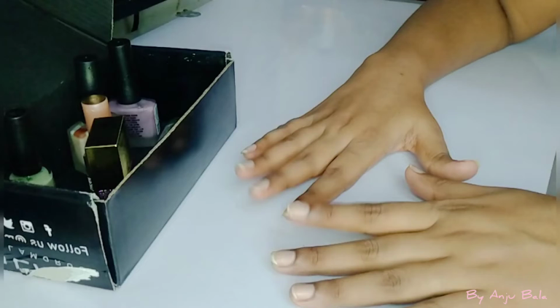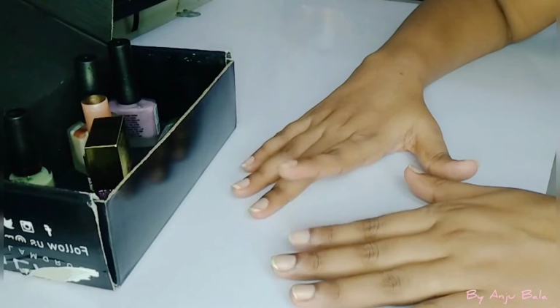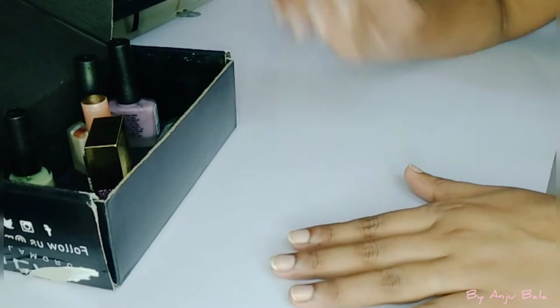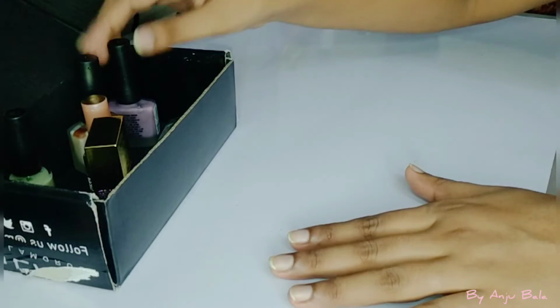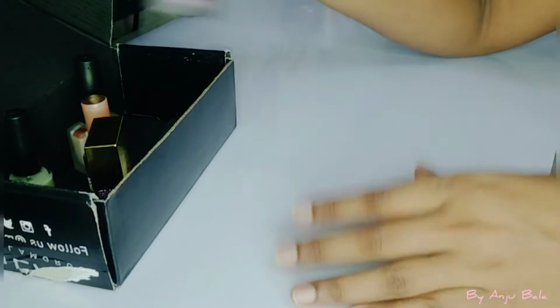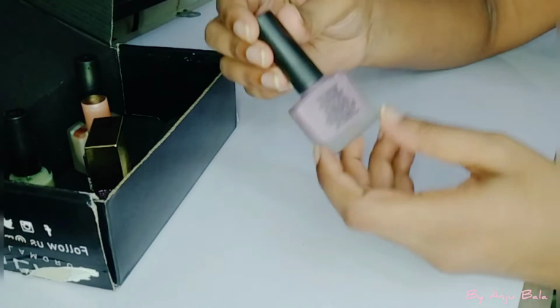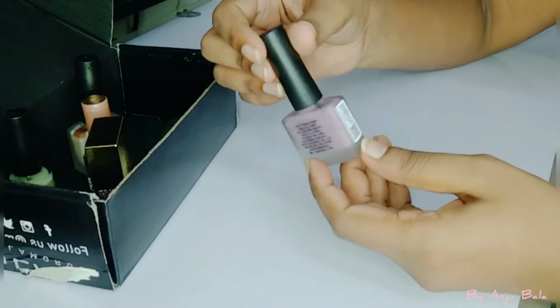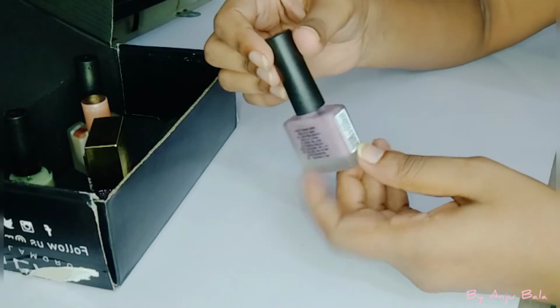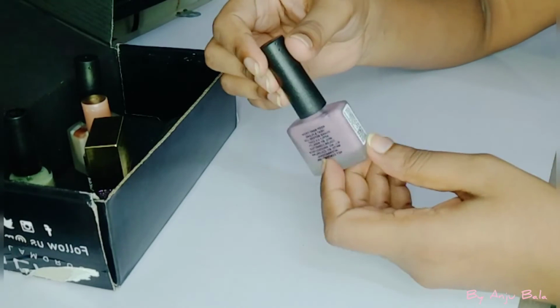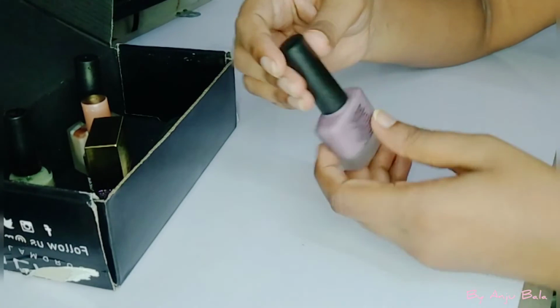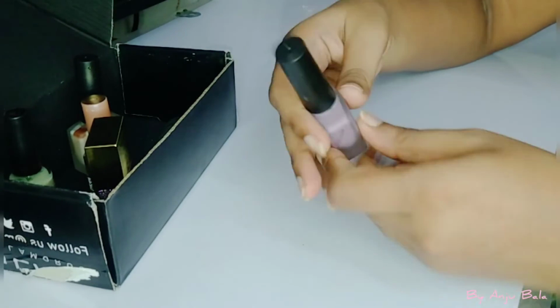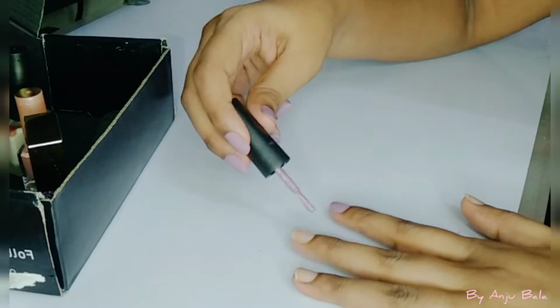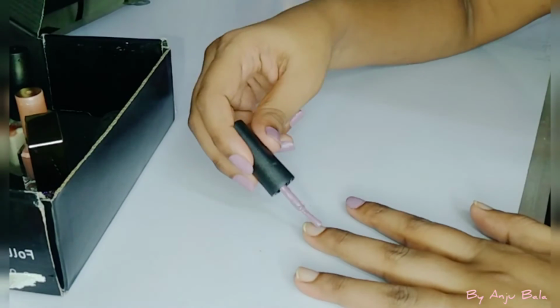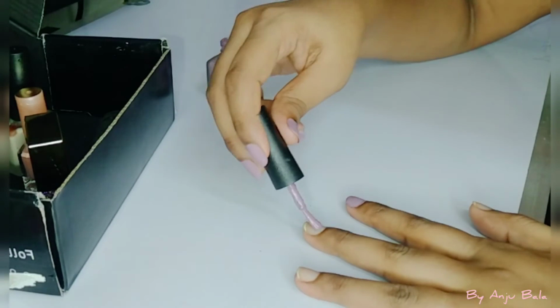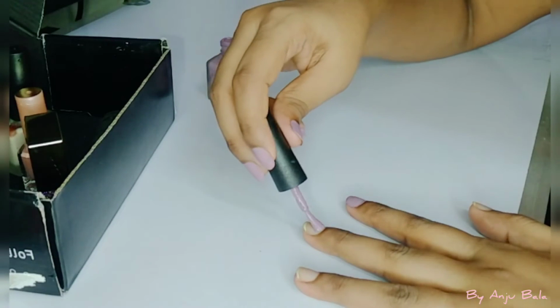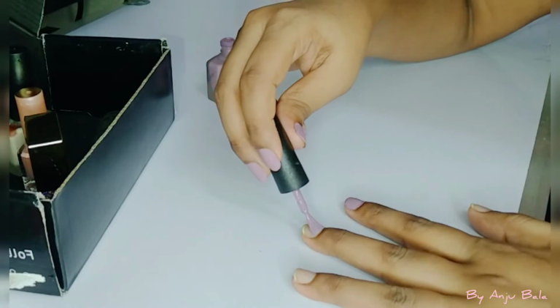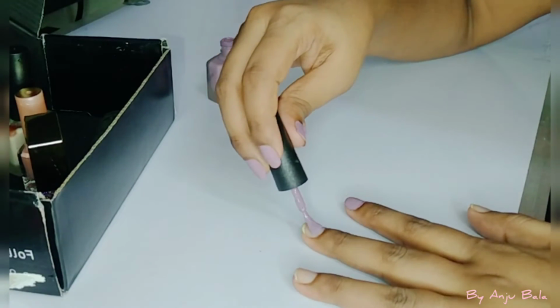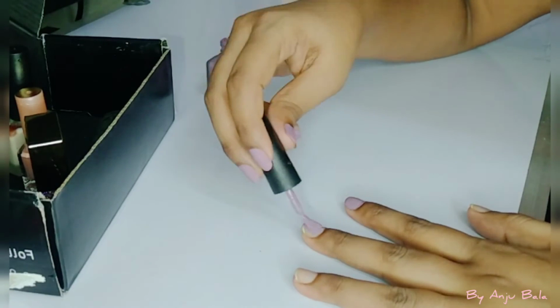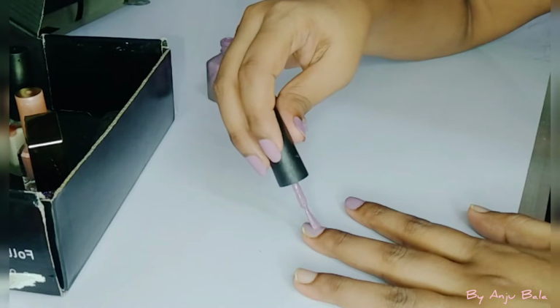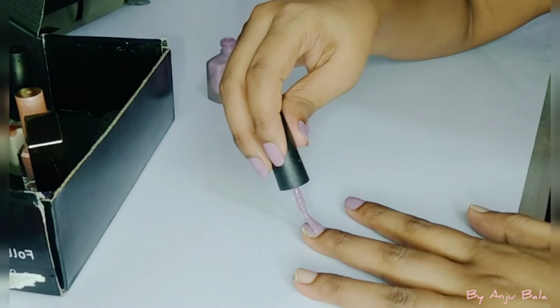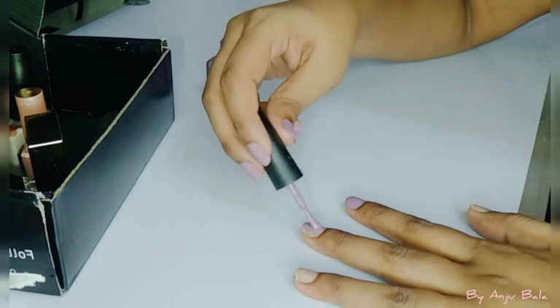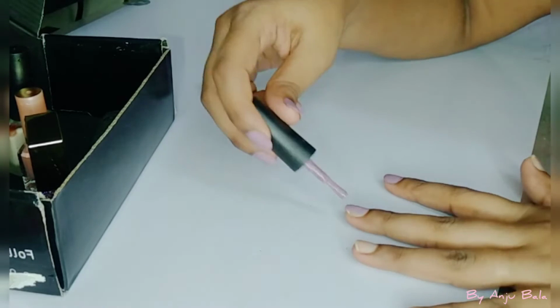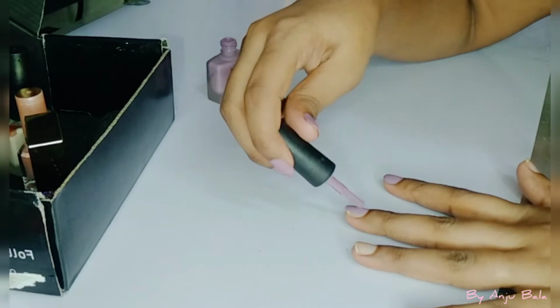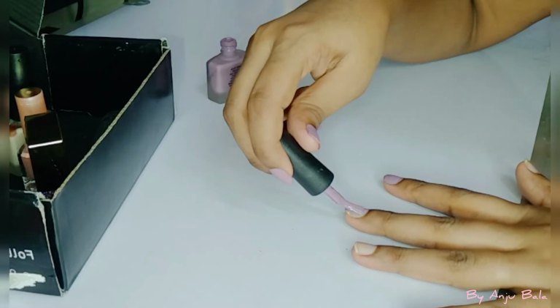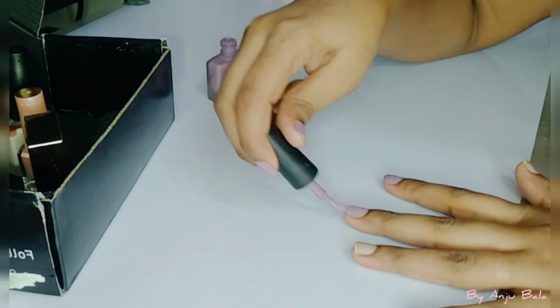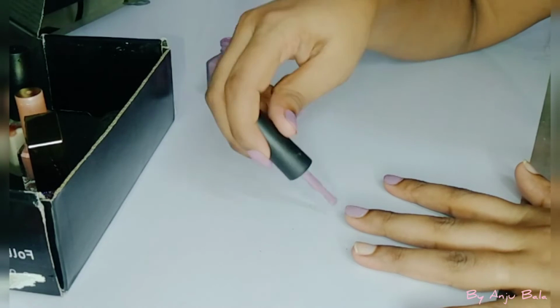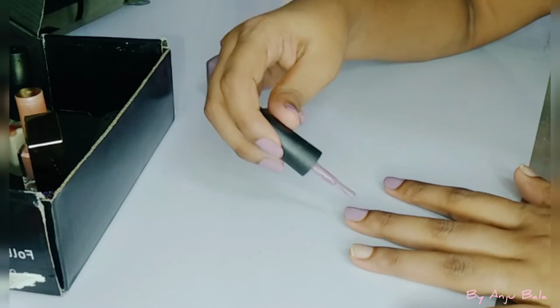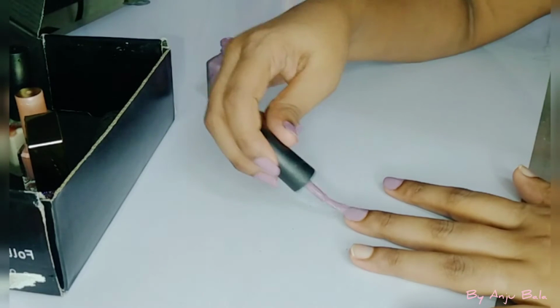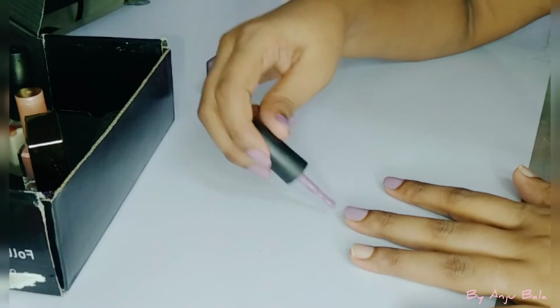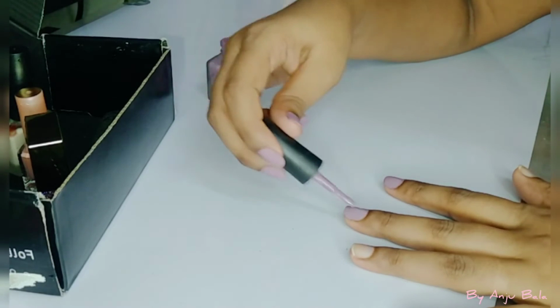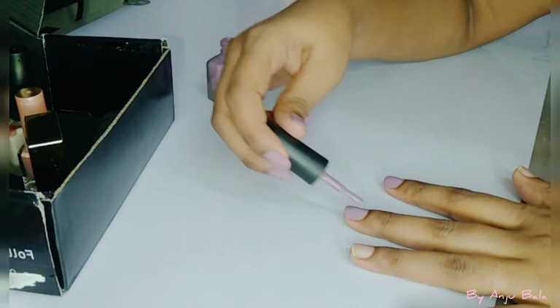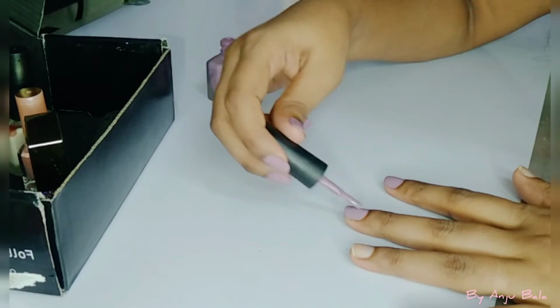Now we will apply this nail paint slowly and carefully so that it doesn't come out onto the skin. If it does come out, we will clean it up.